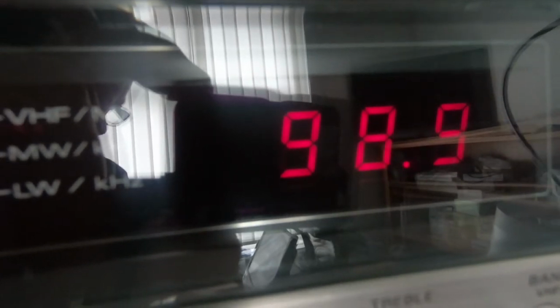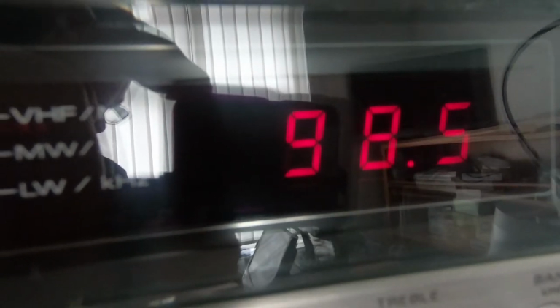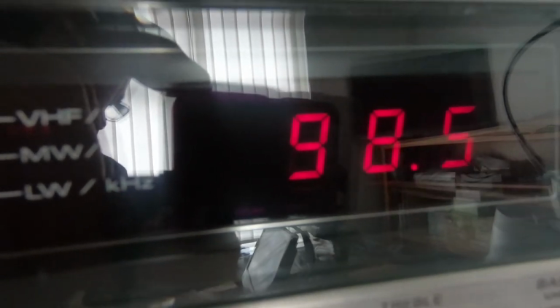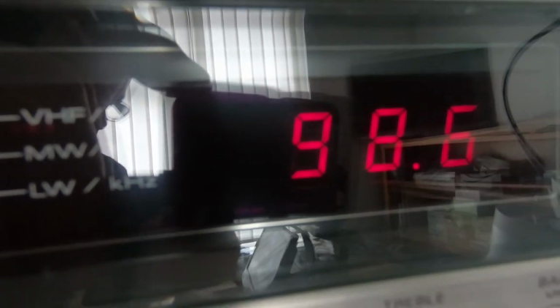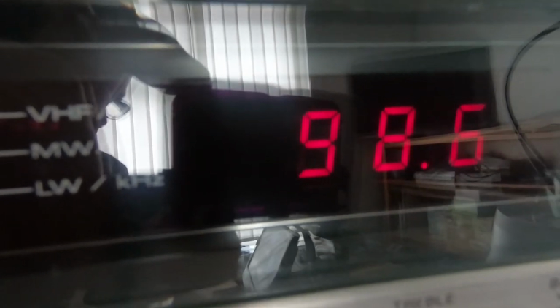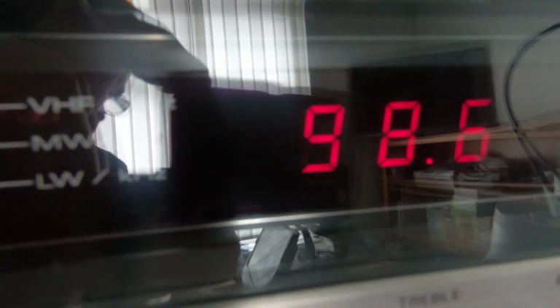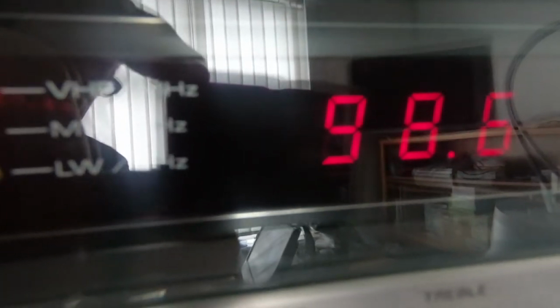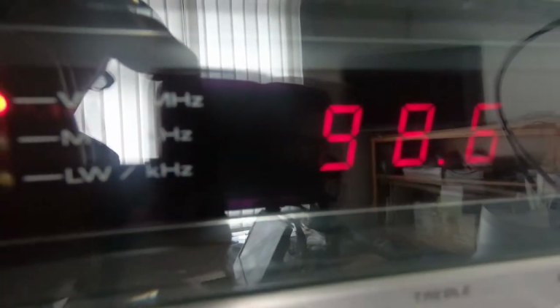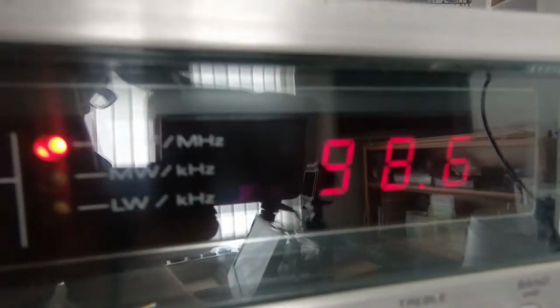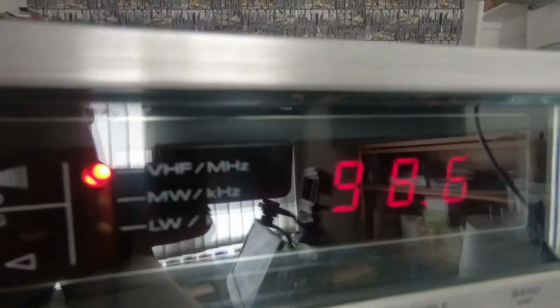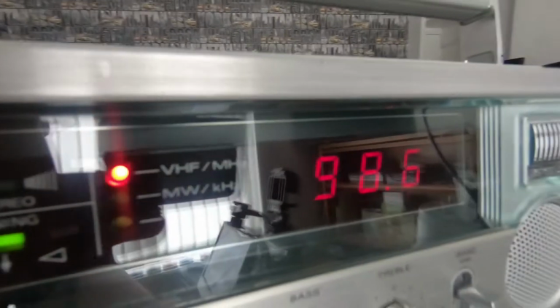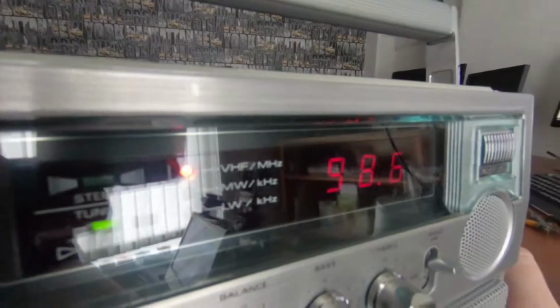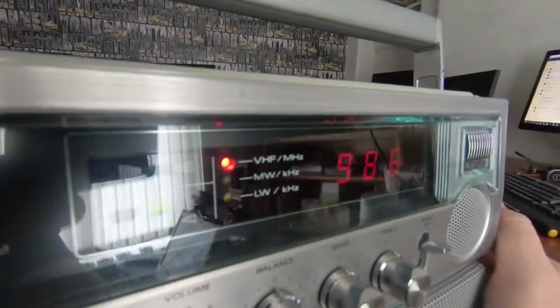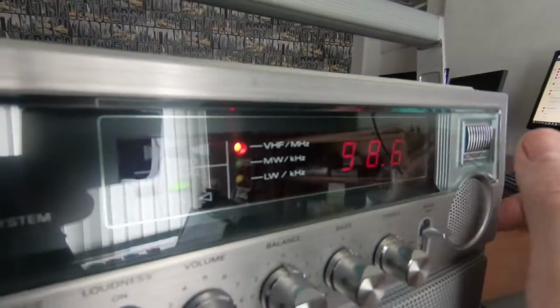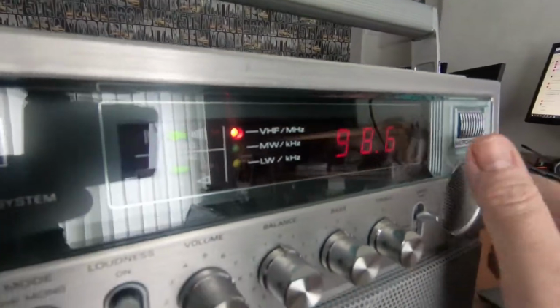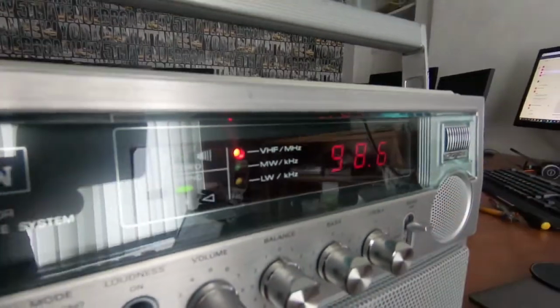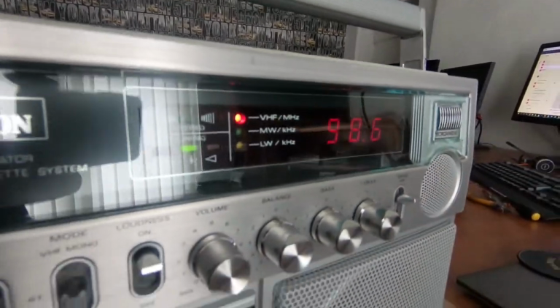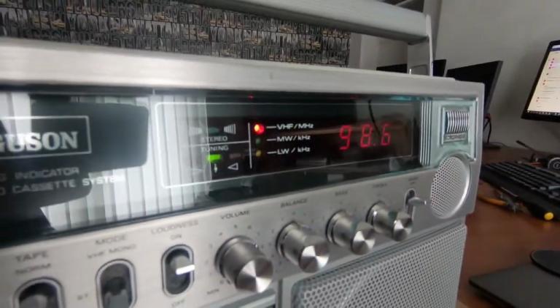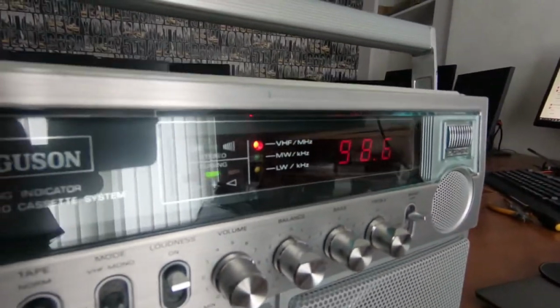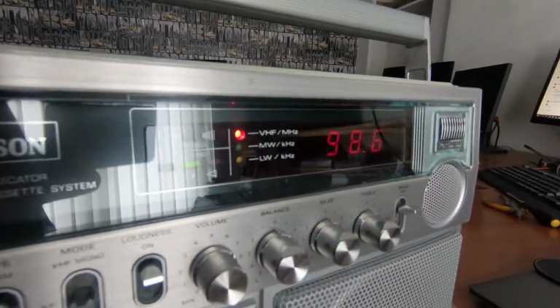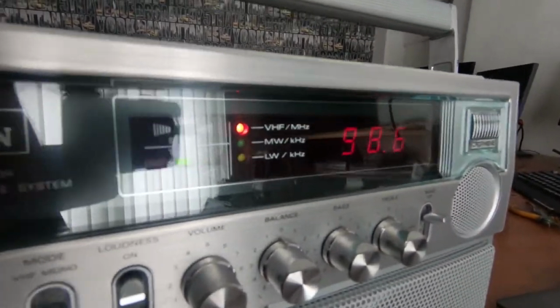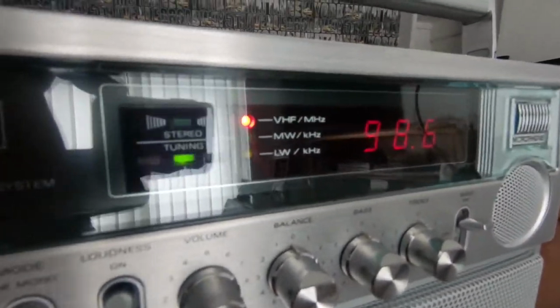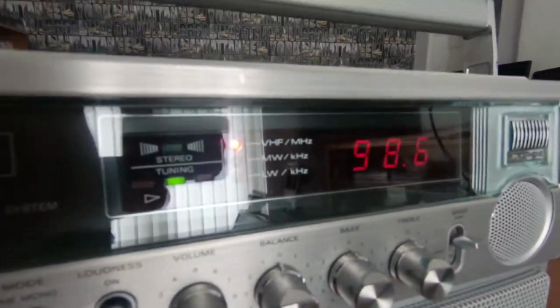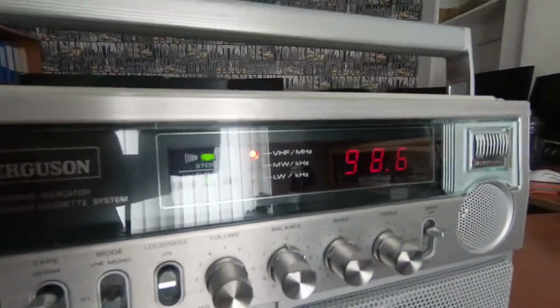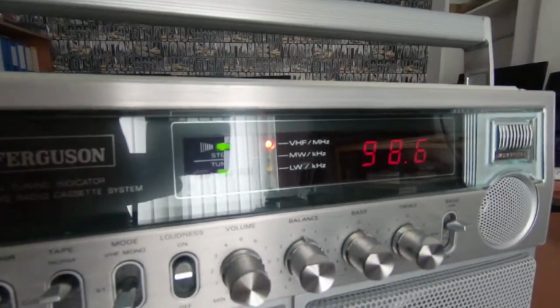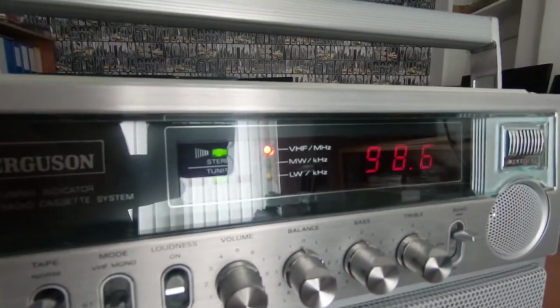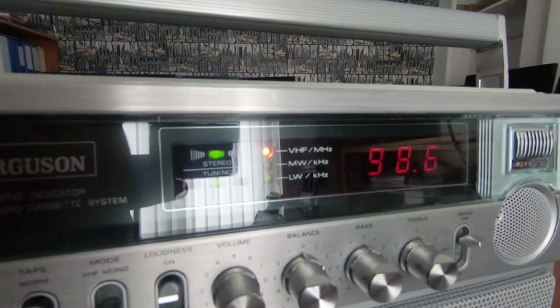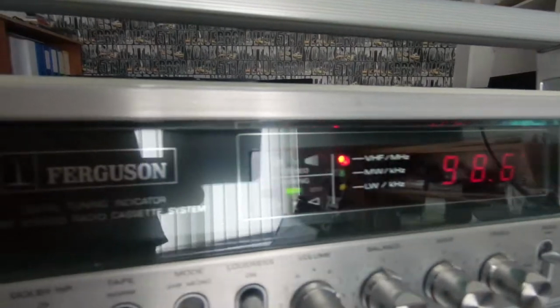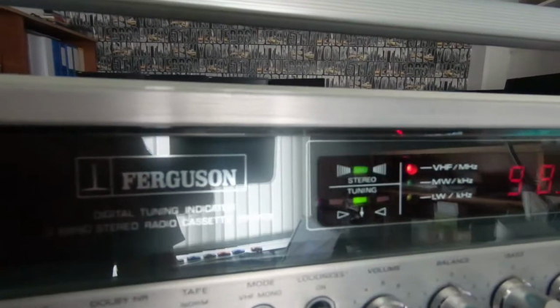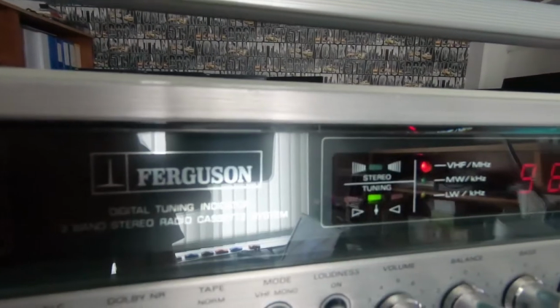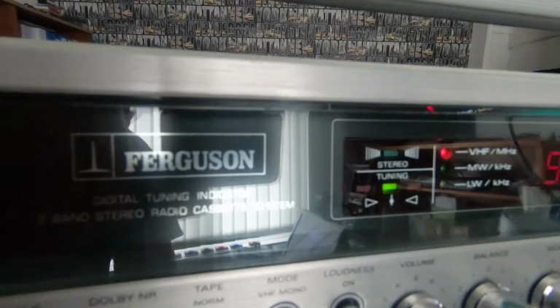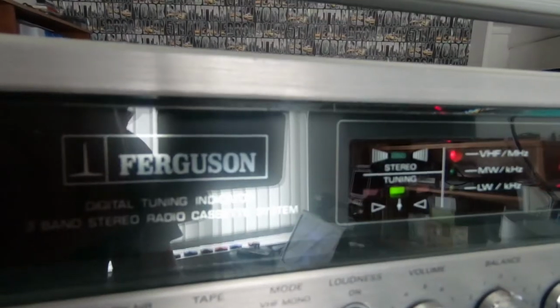This is a frequency counter, so this doesn't need calibrating. It's reading the actual frequency that the radio is tuned to.